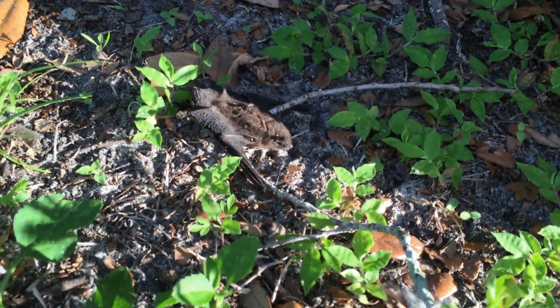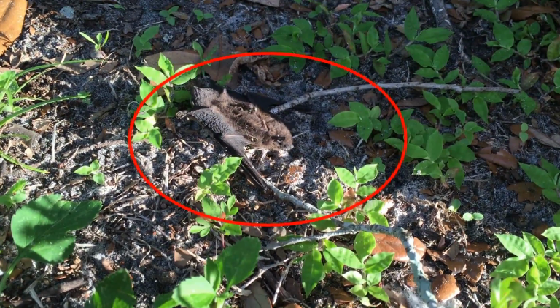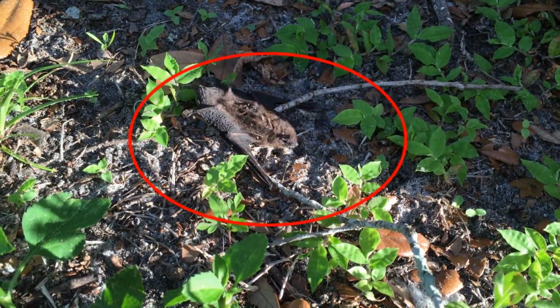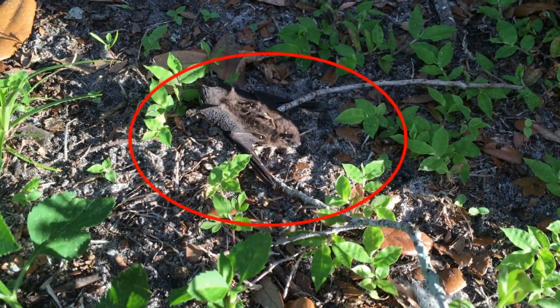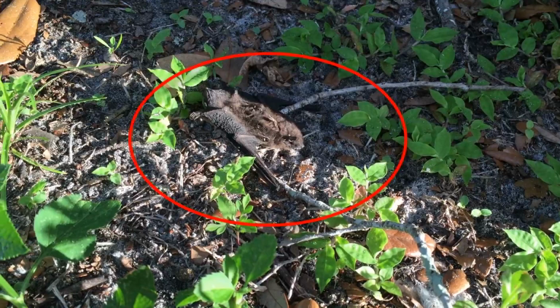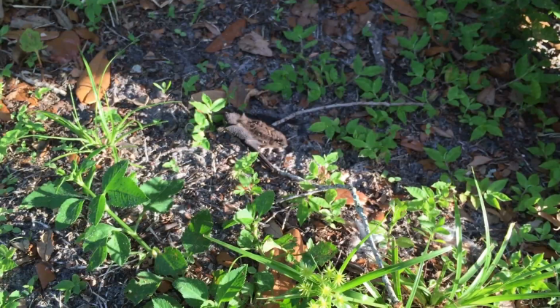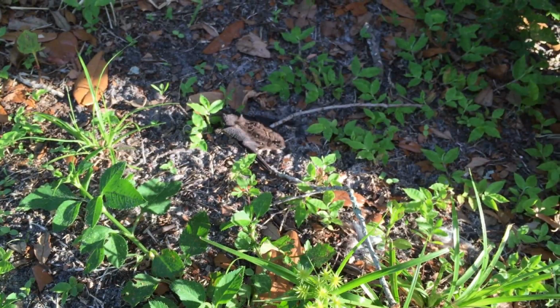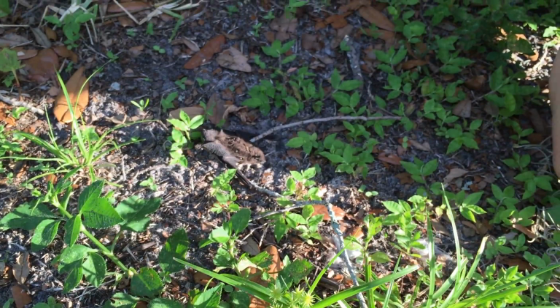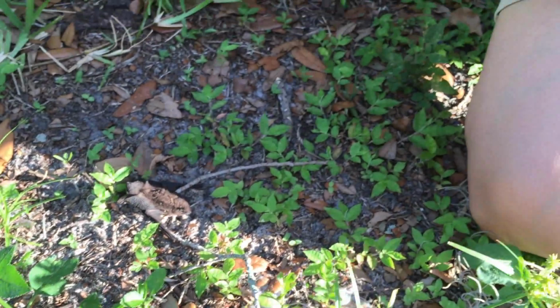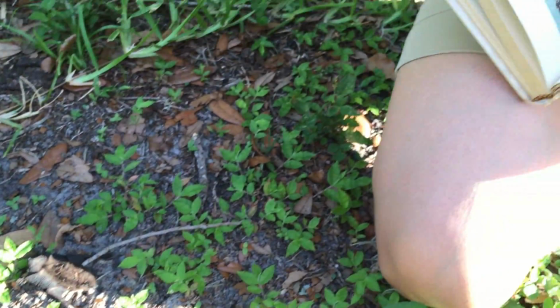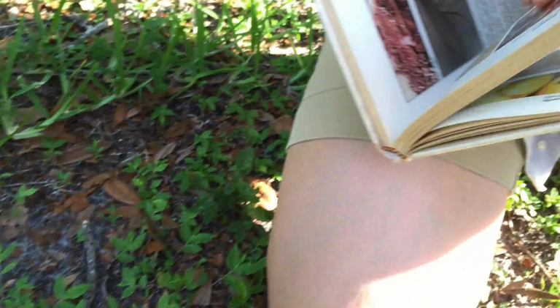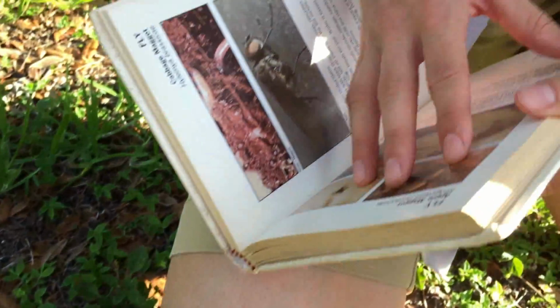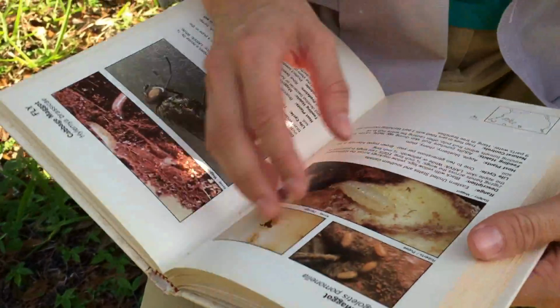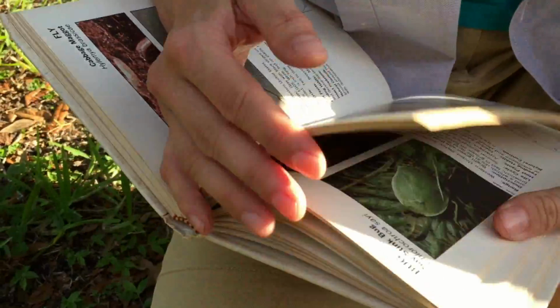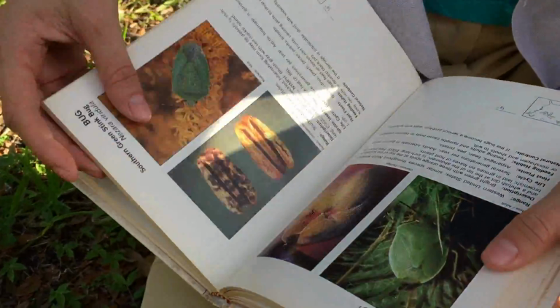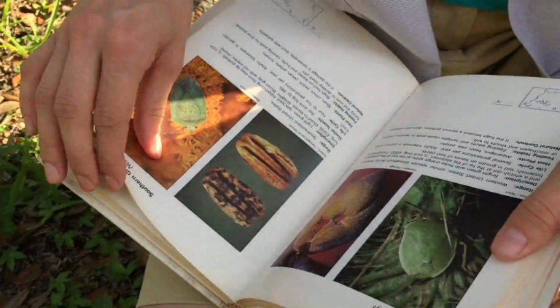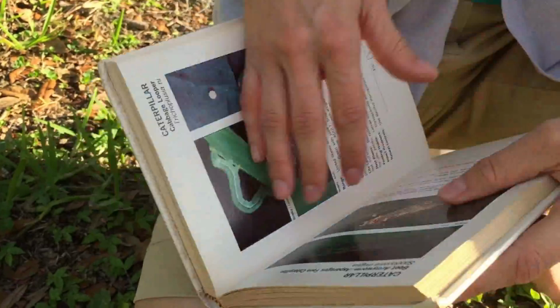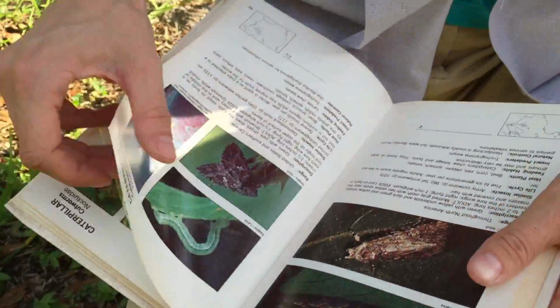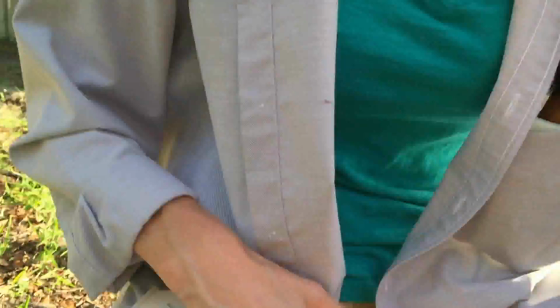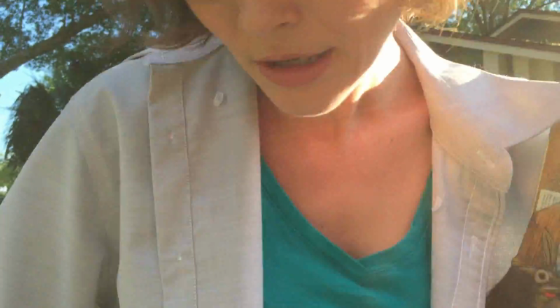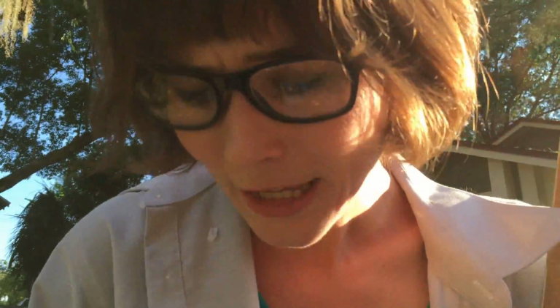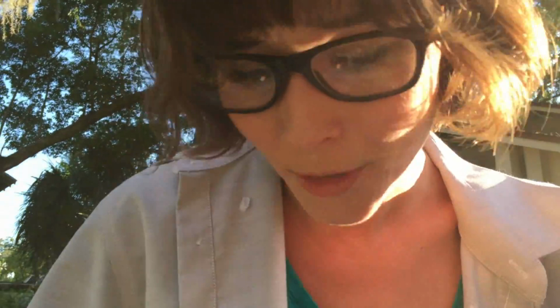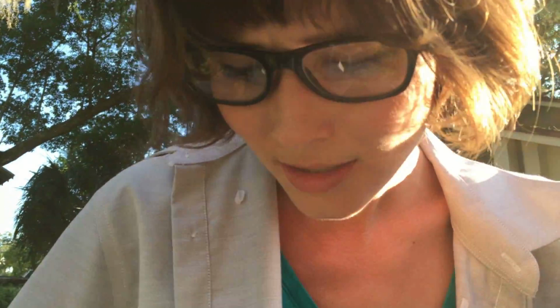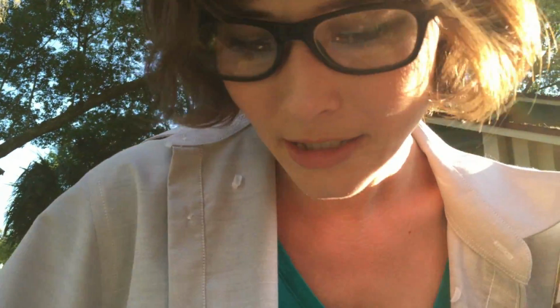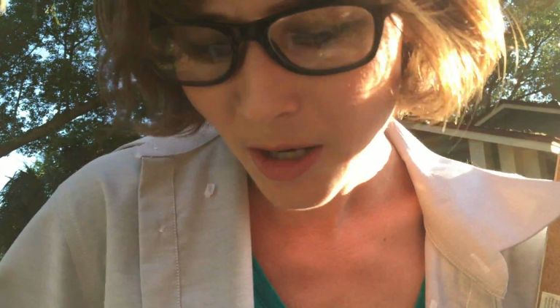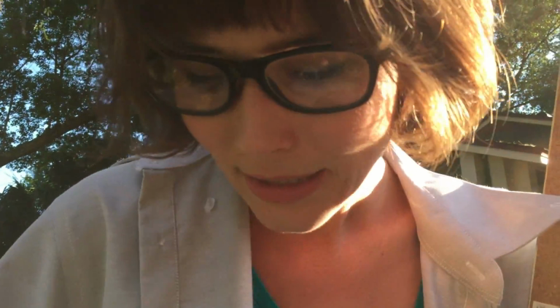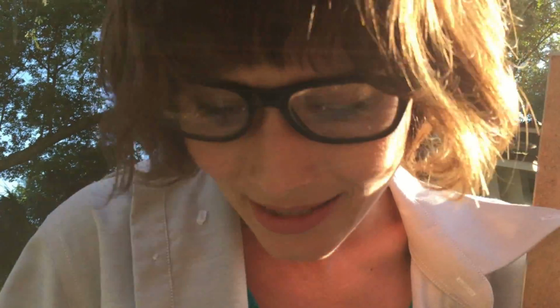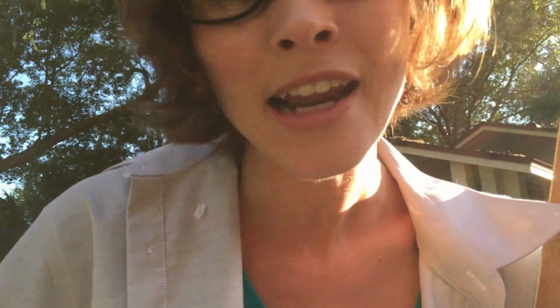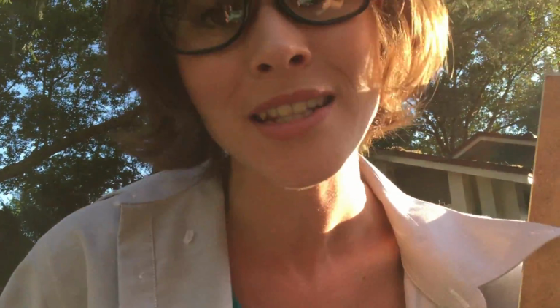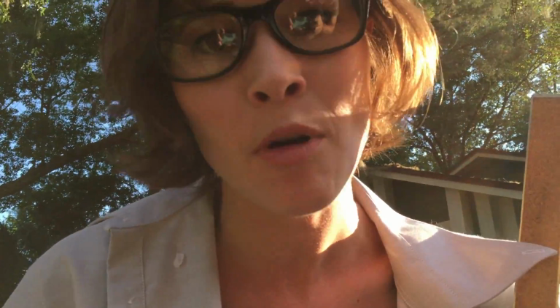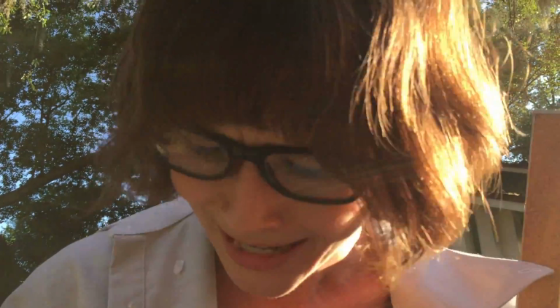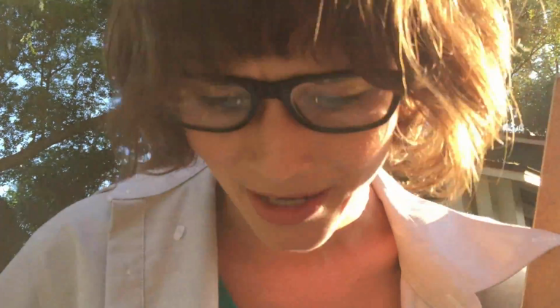Well, isn't this a special bug? This bug sucks the life out of plants, and then uses it to procreate, to feed other bugs. It is despicable. It is a pest. And I know that's exactly what was attacking my basil.